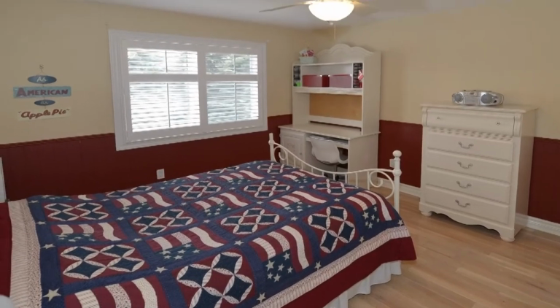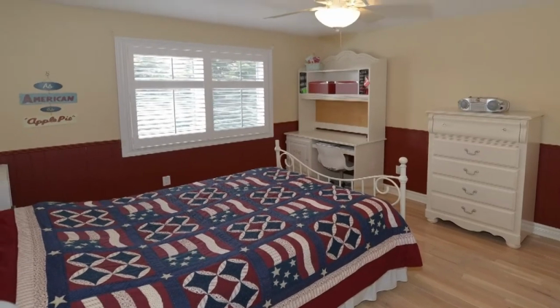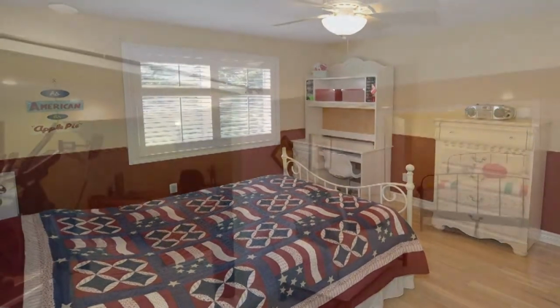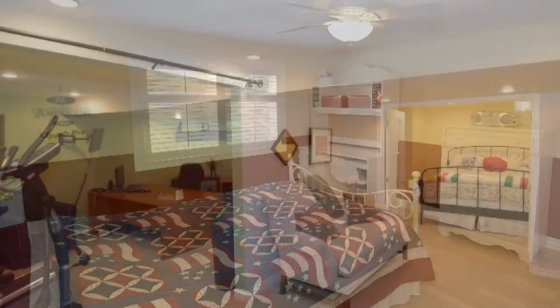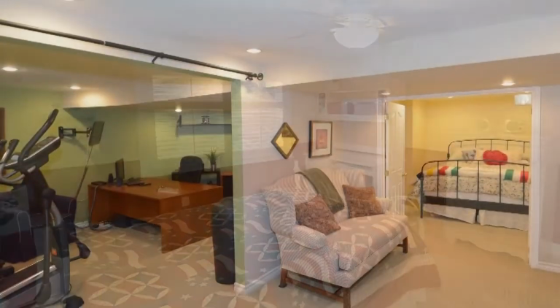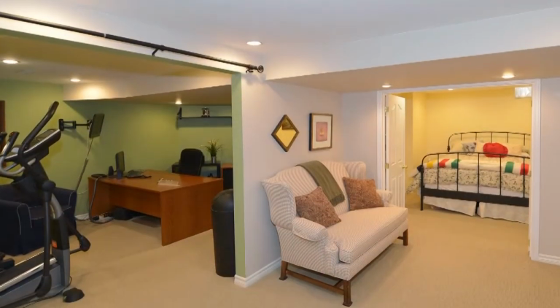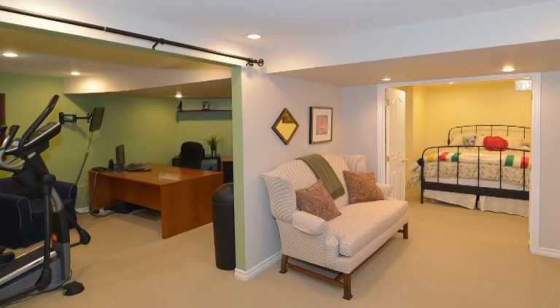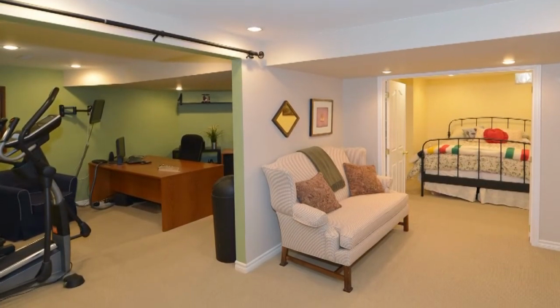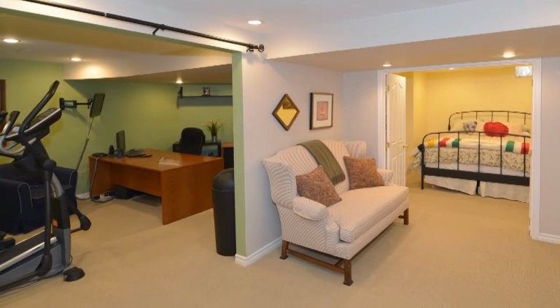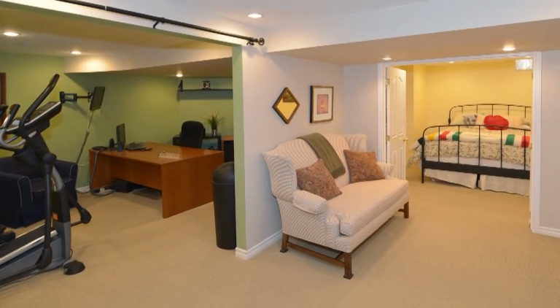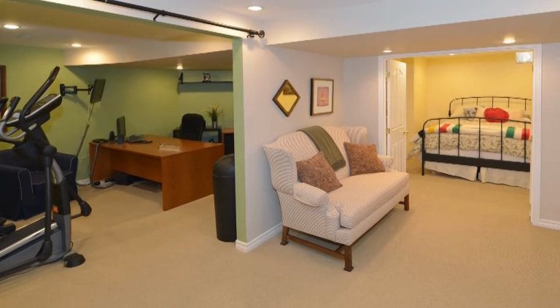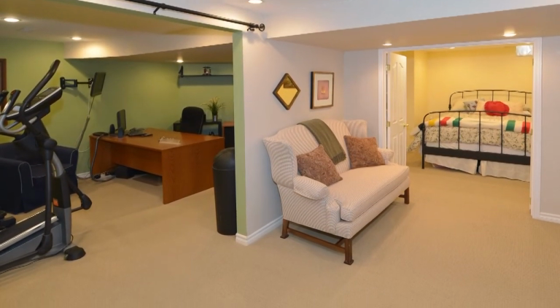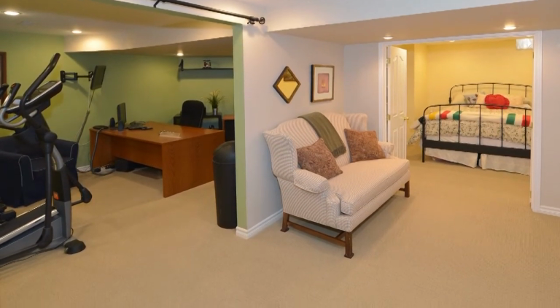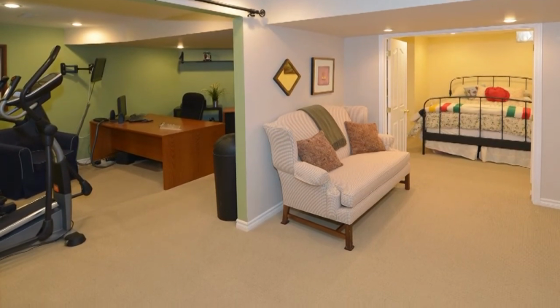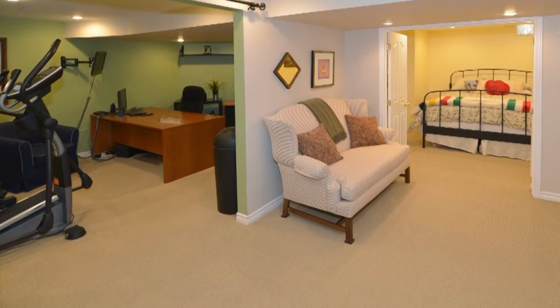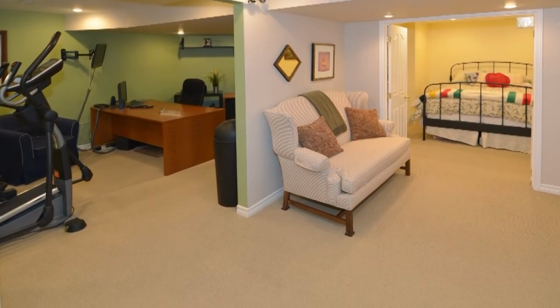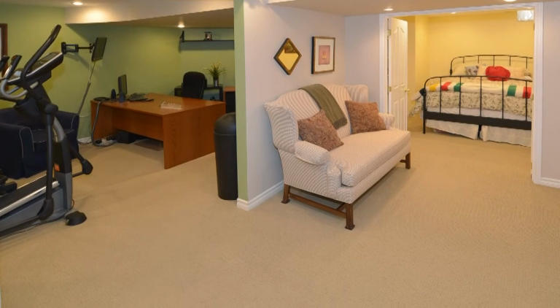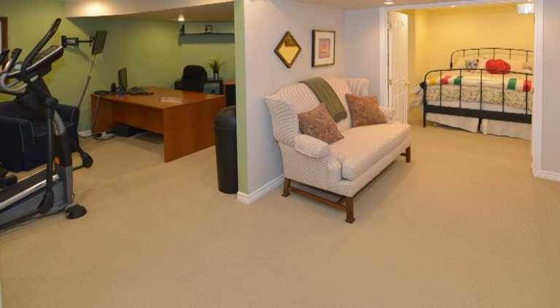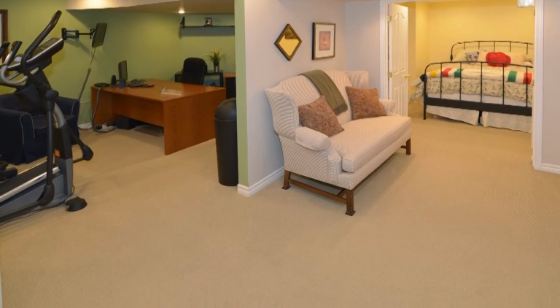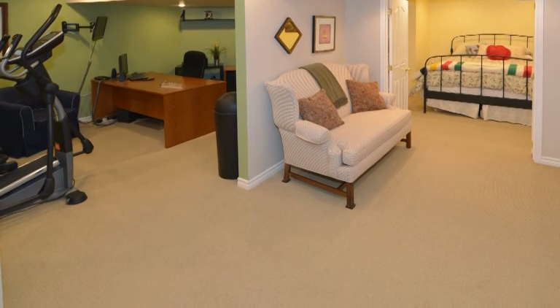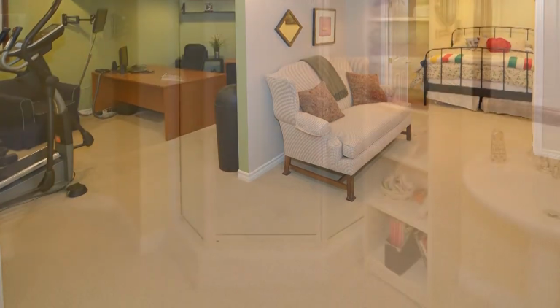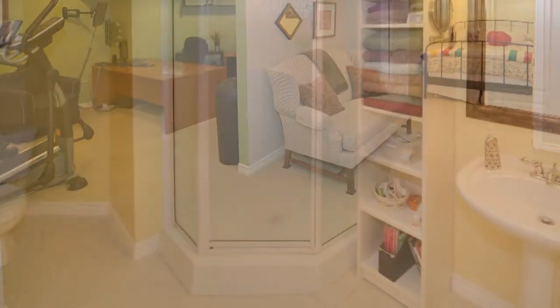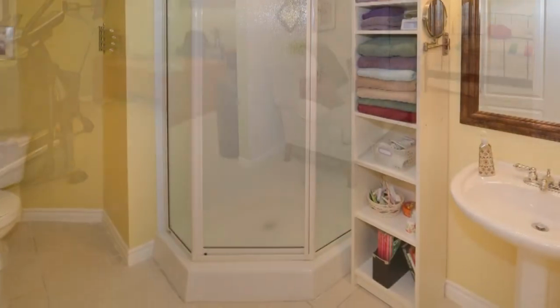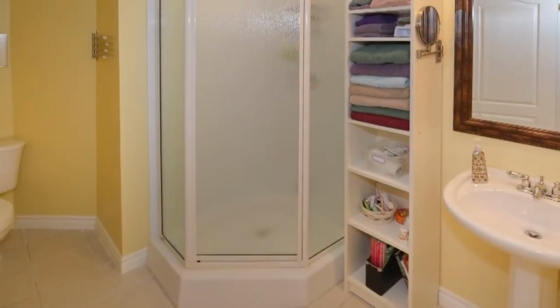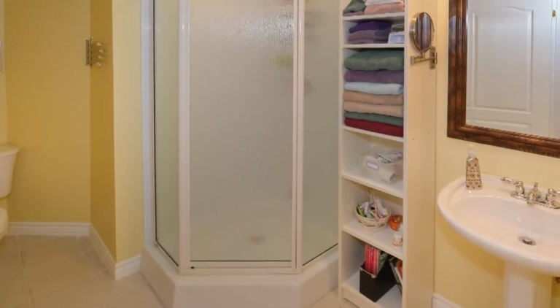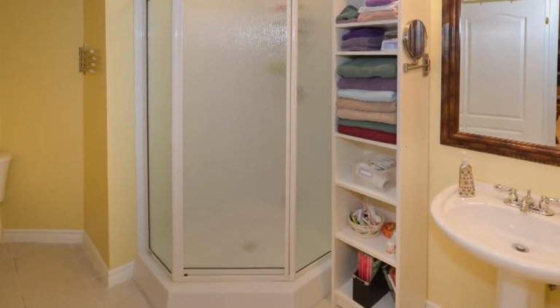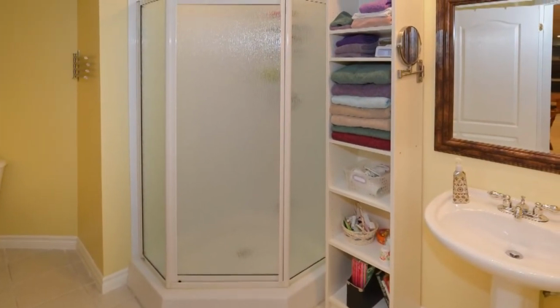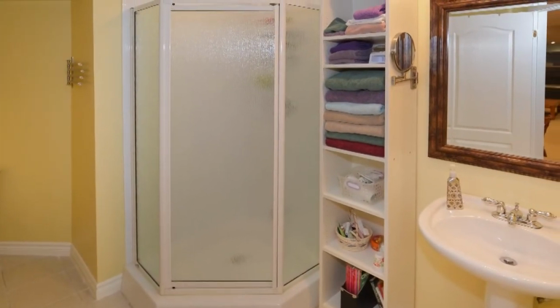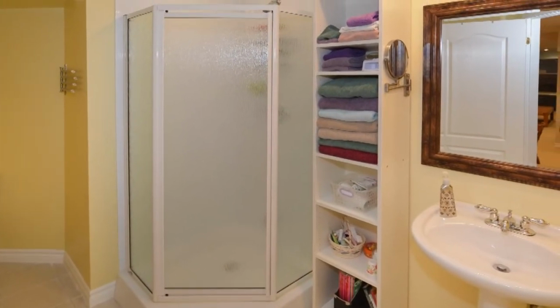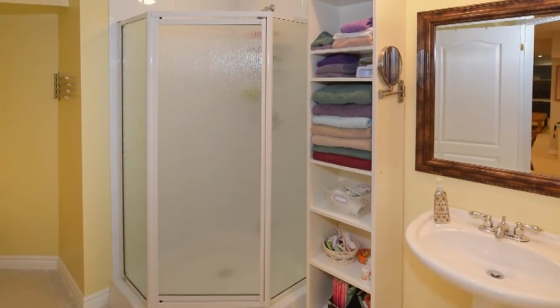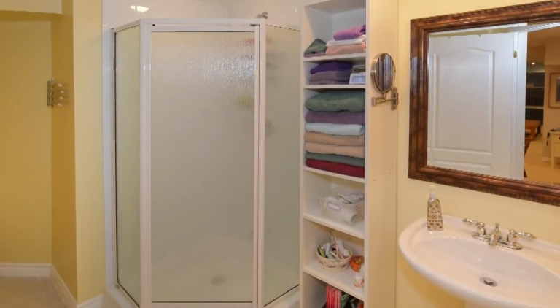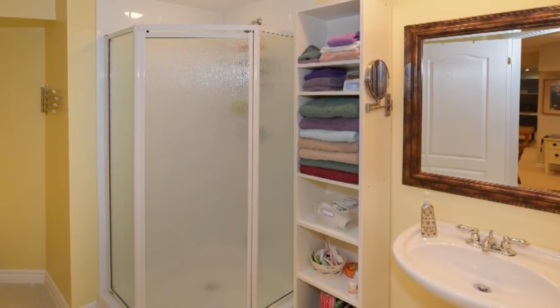The basement is finished and offers a rec room with a 42-inch high-definition TV, a bedroom, an office, and a 3-piece bathroom.